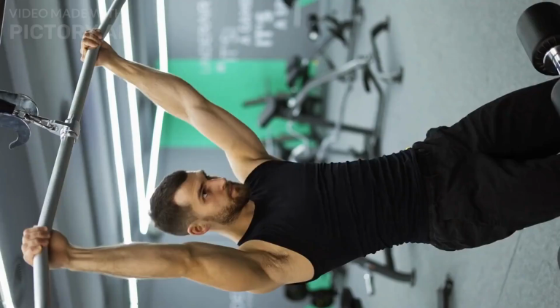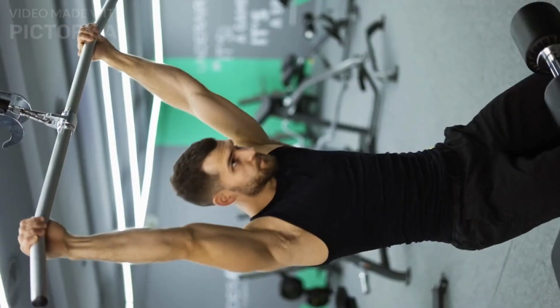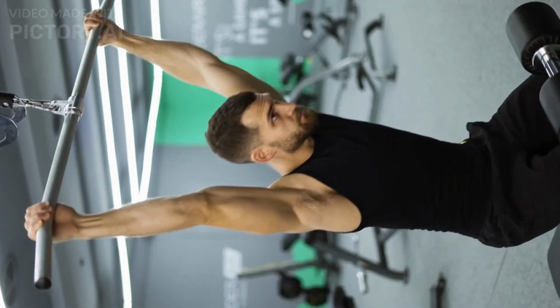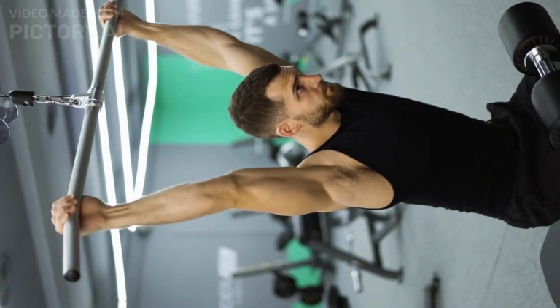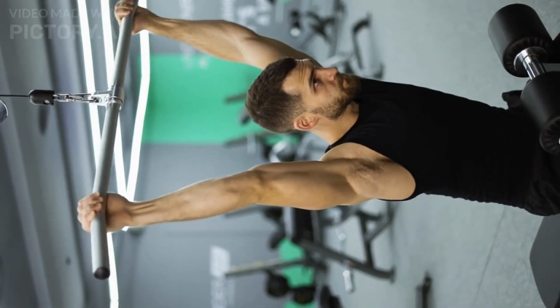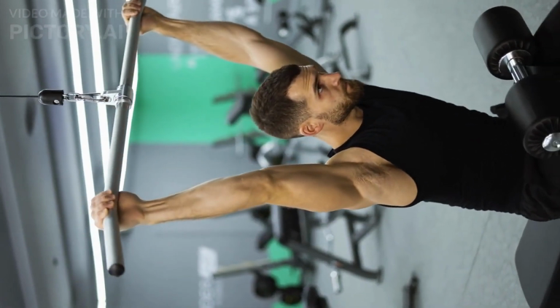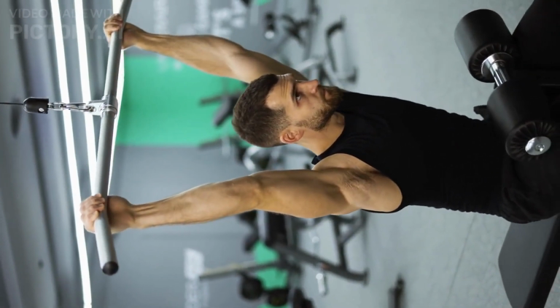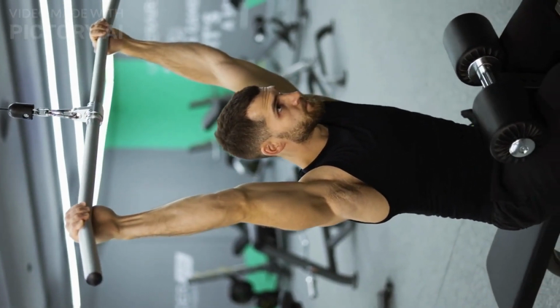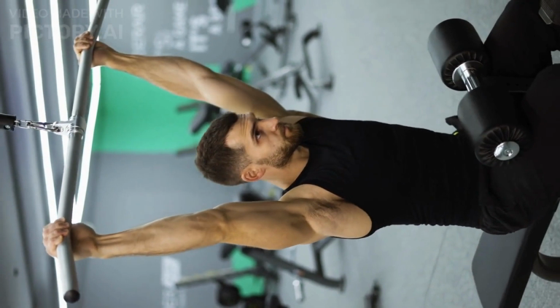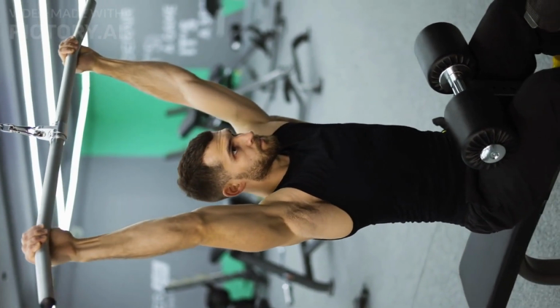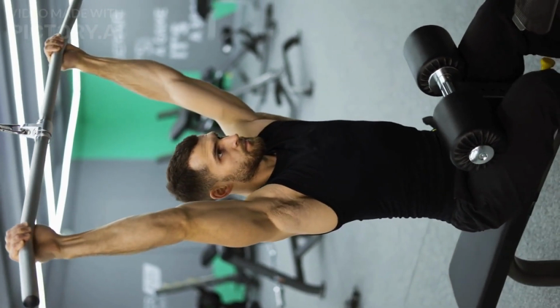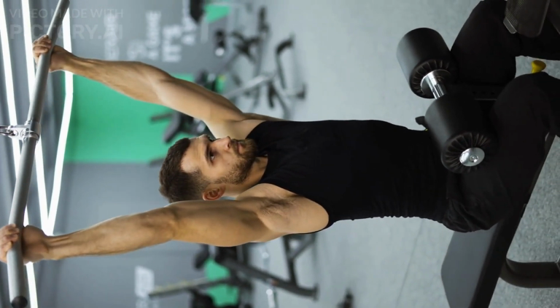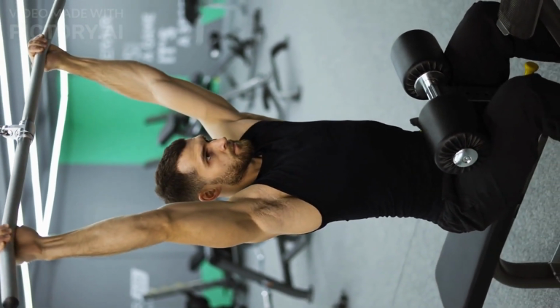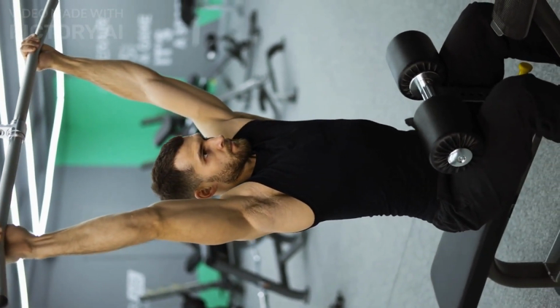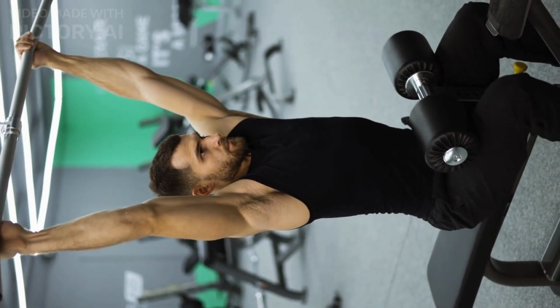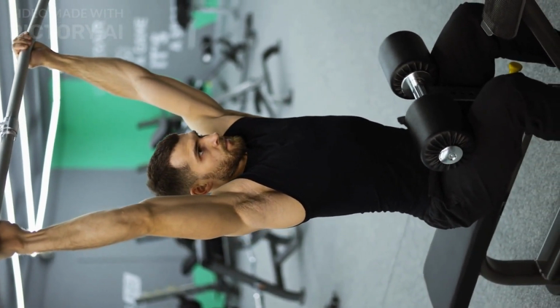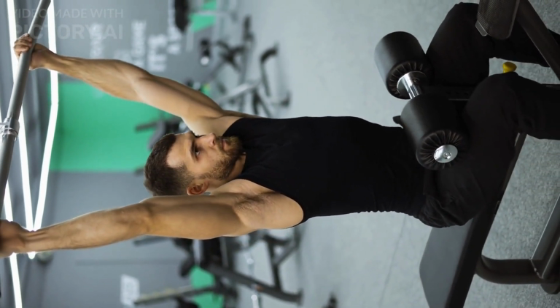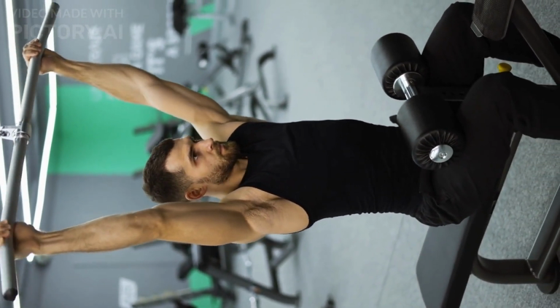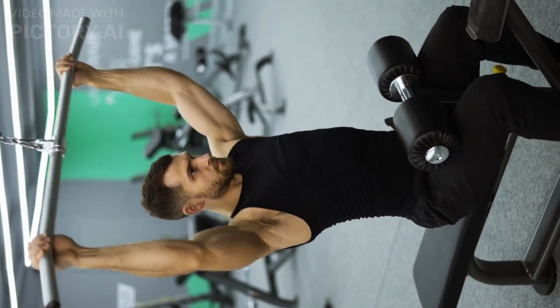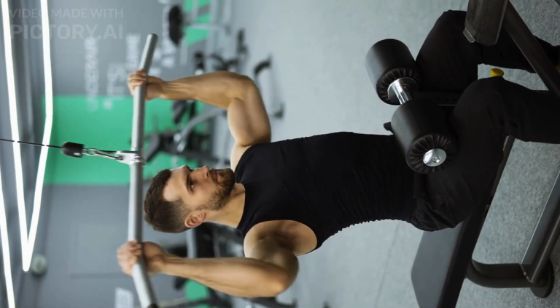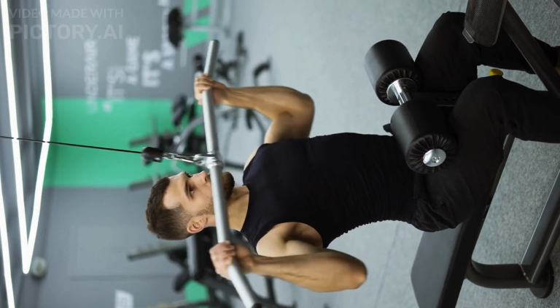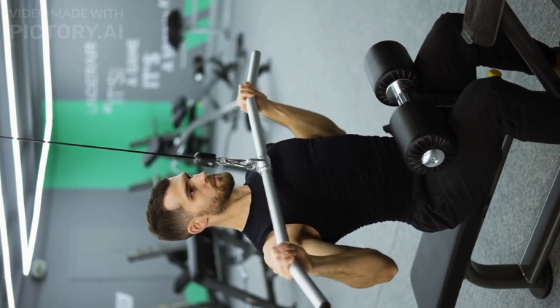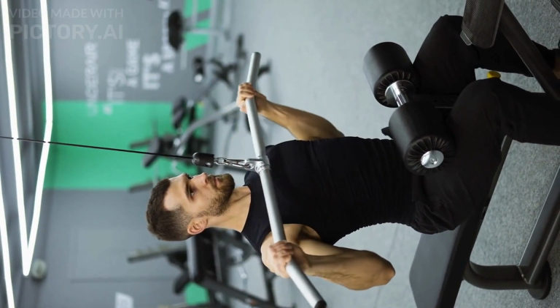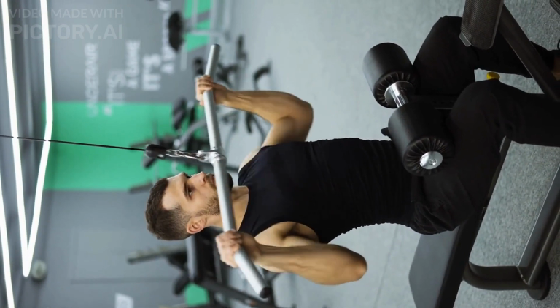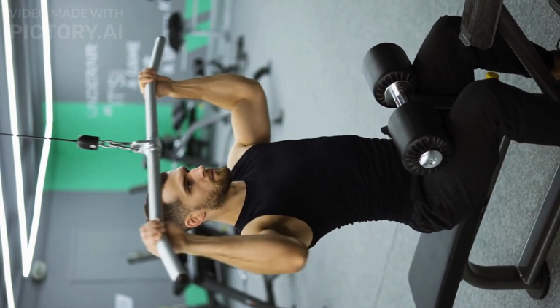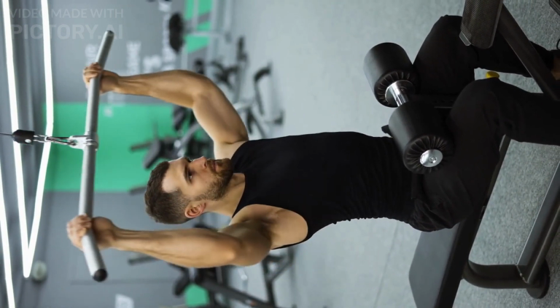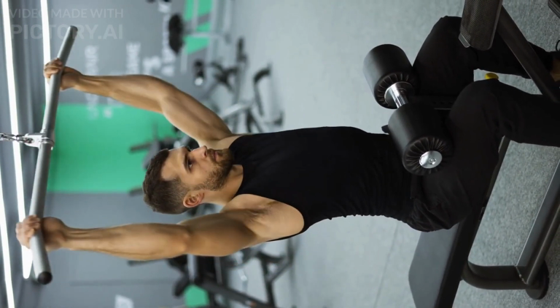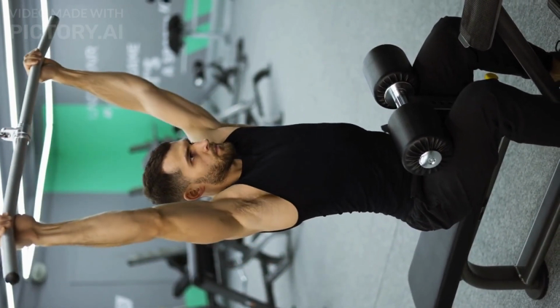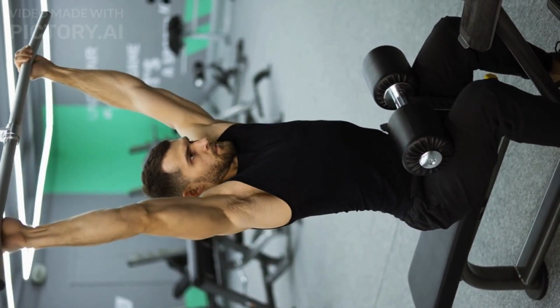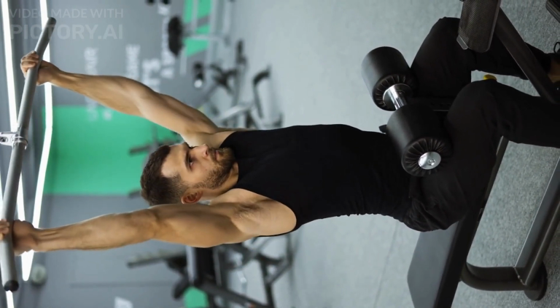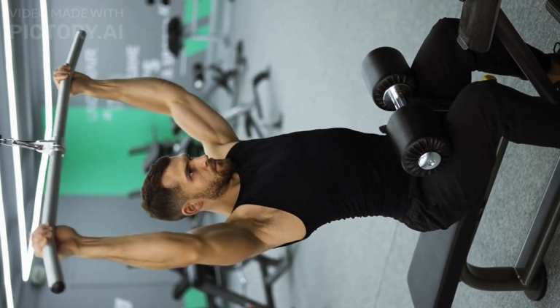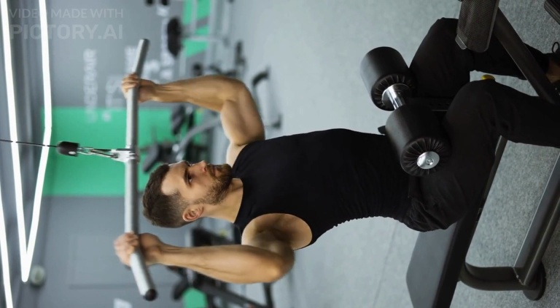If you're unsure of the precise number of sets to do with this exercise and the other exercises I'm about to discuss, stay tuned because at the end I'll give you an excellent ab workout that includes most of these top six movements. Moving on, next up on the list ranking as the fifth best exercise for abs is the leg raise.